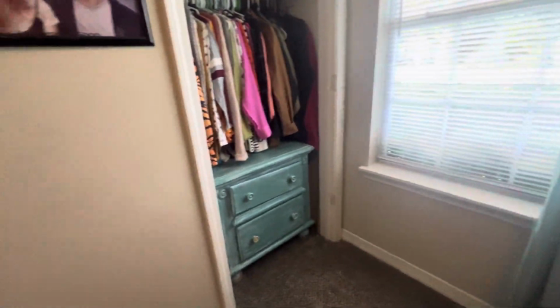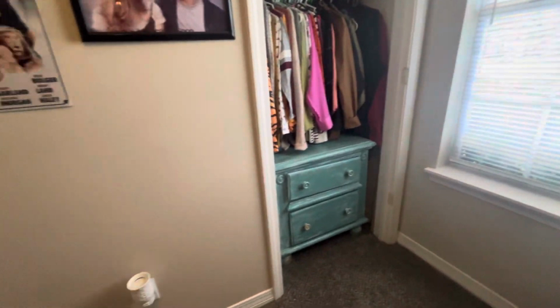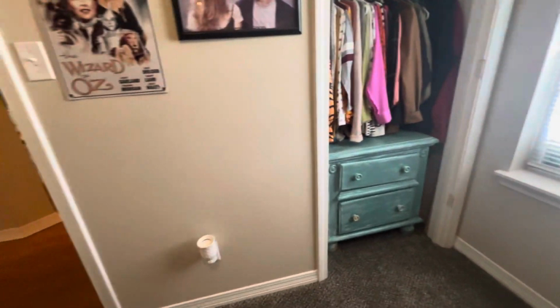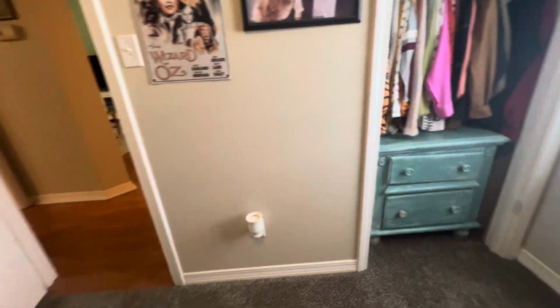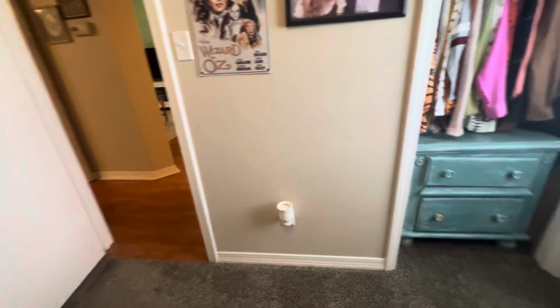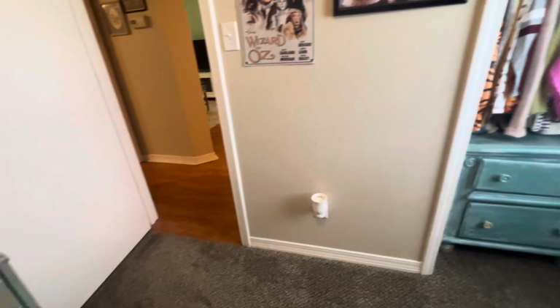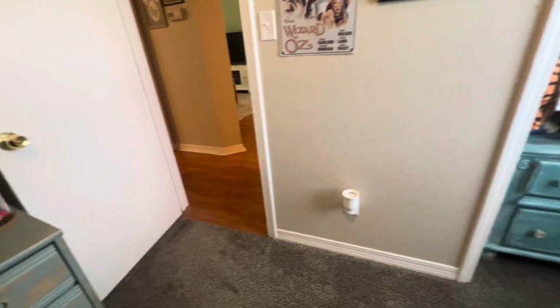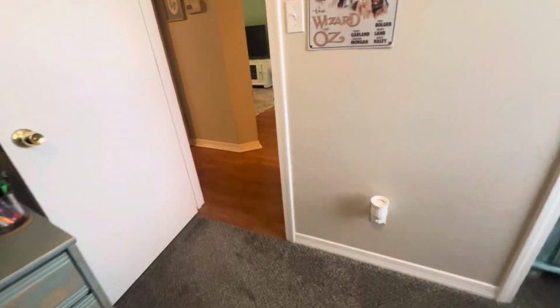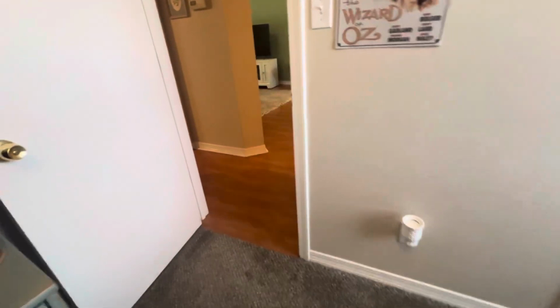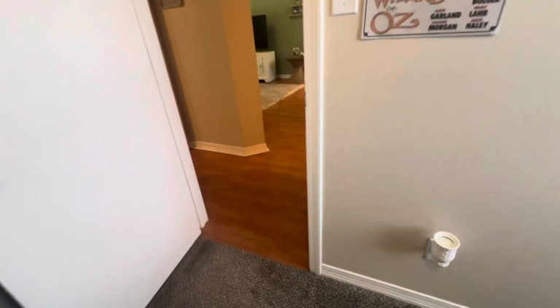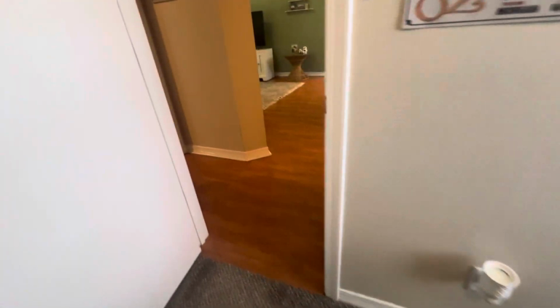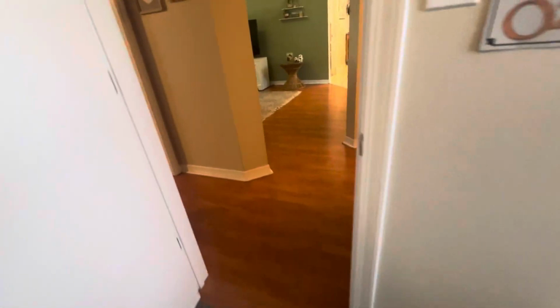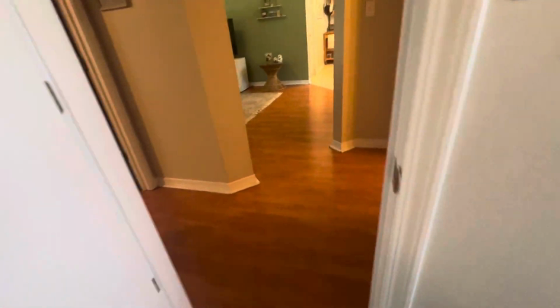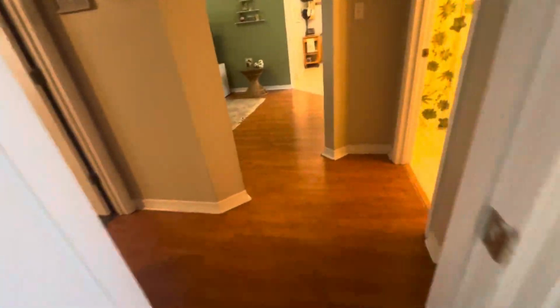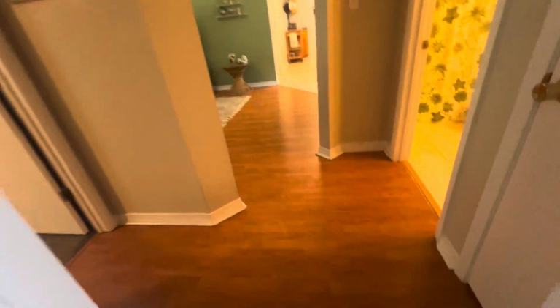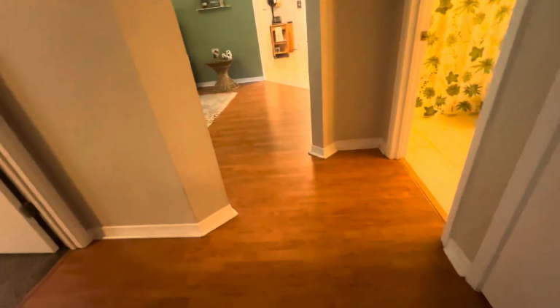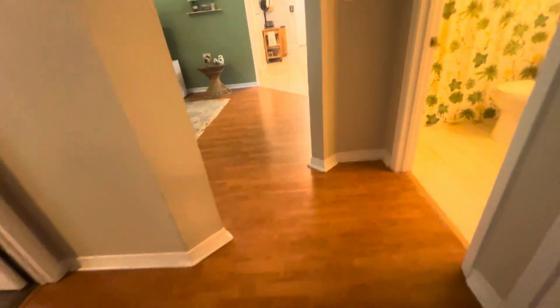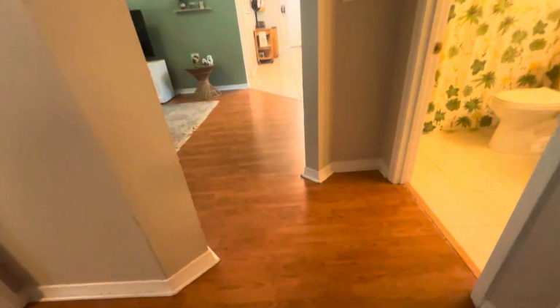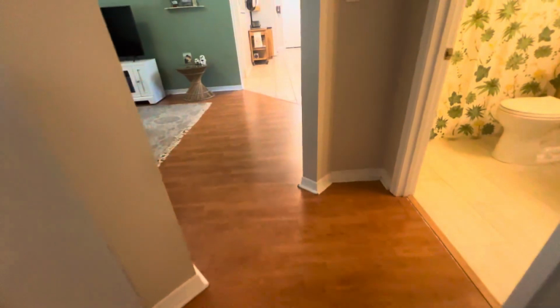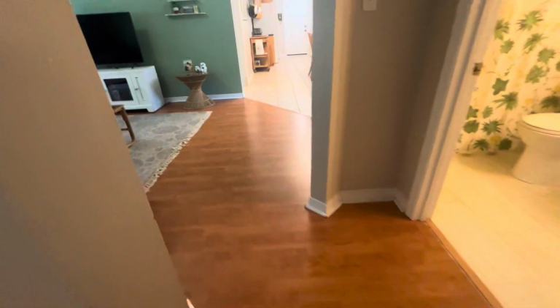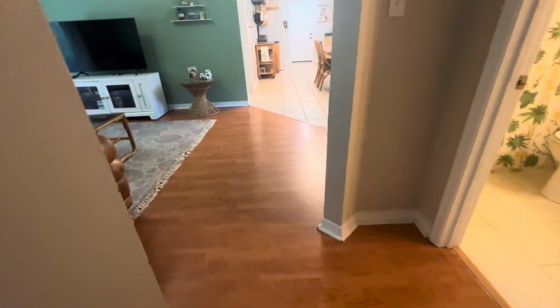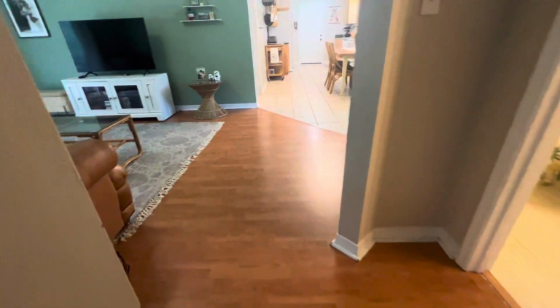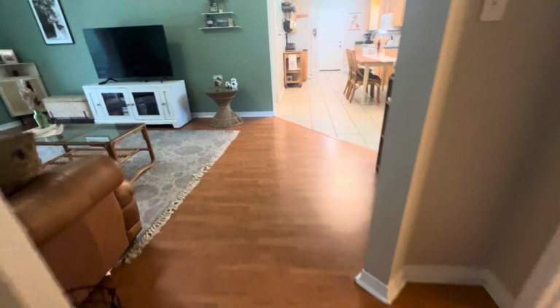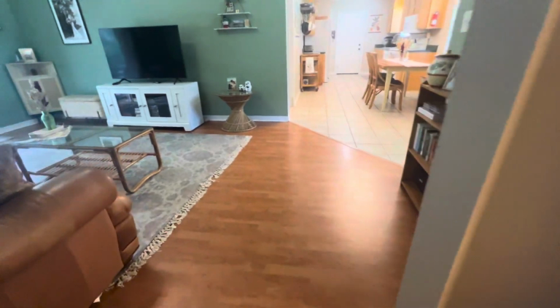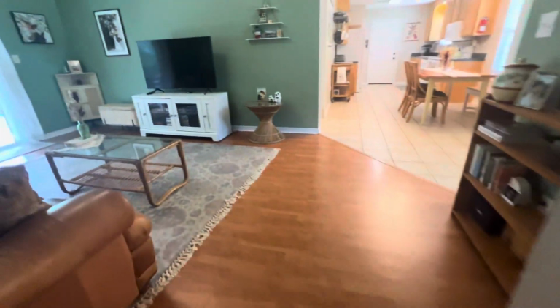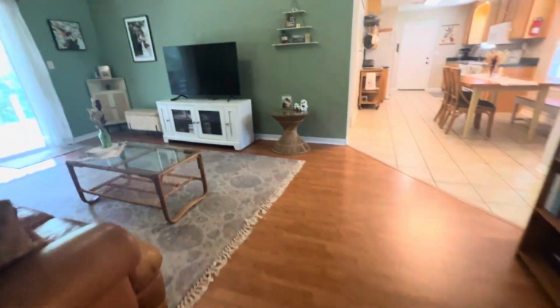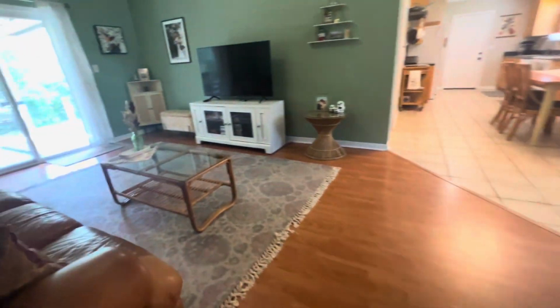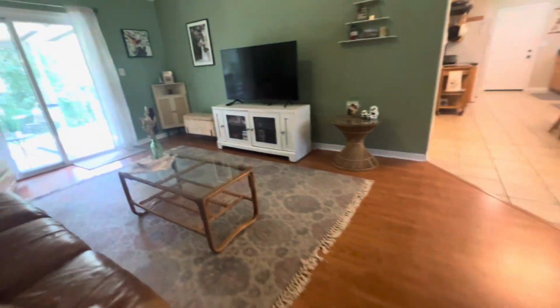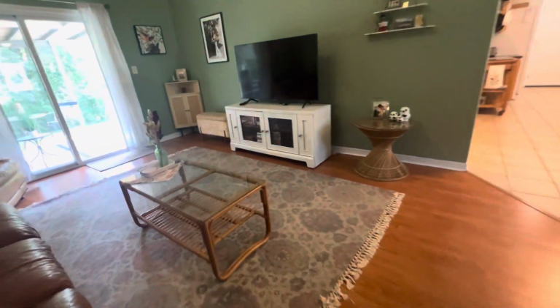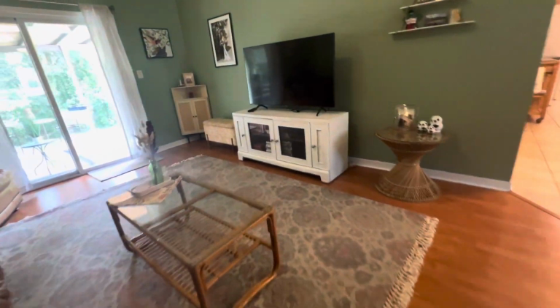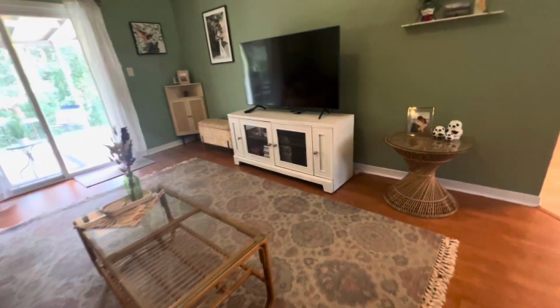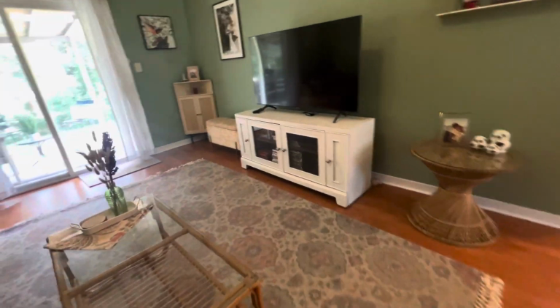This home is move-in ready, mint condition — new roof, new hot water heater, and updated bathrooms this year. Let's take a look out back.